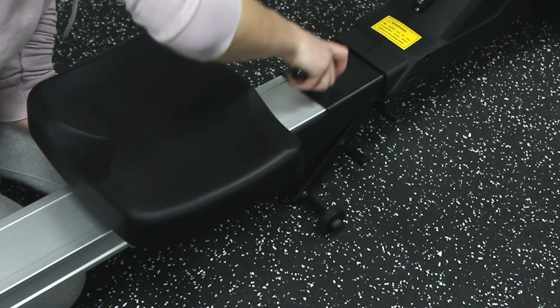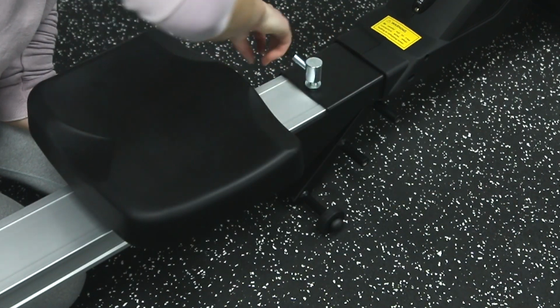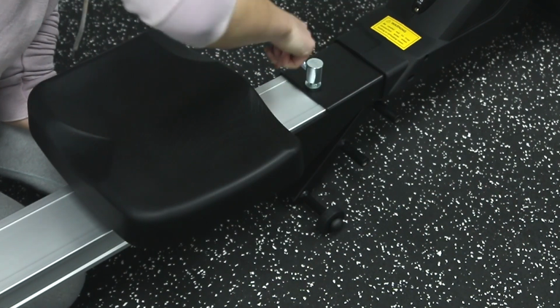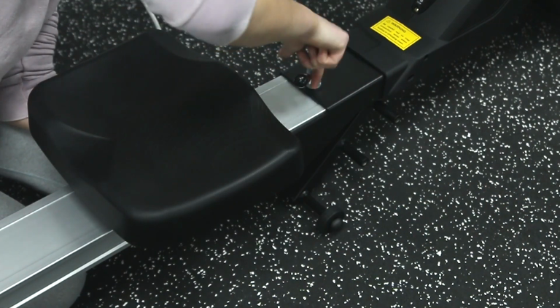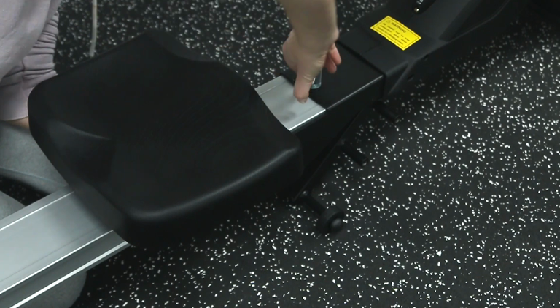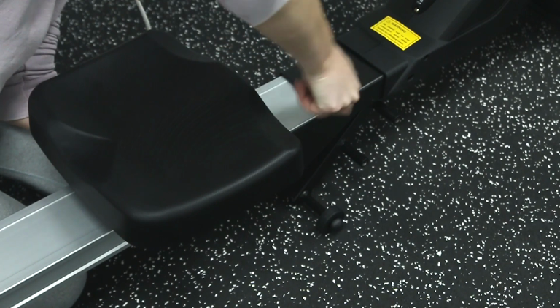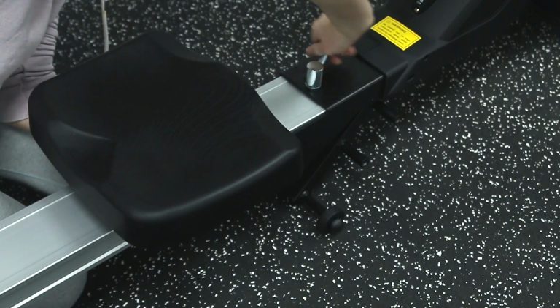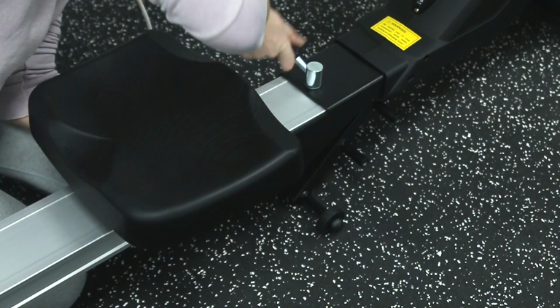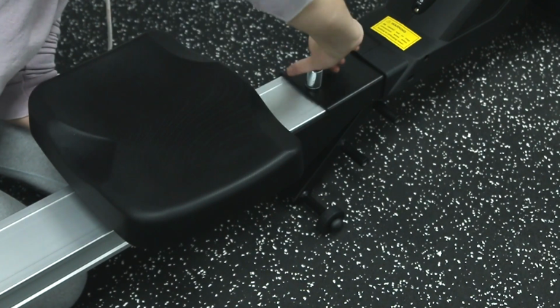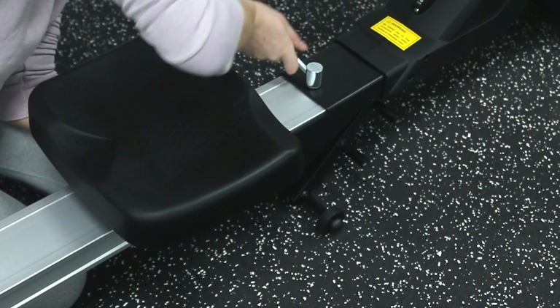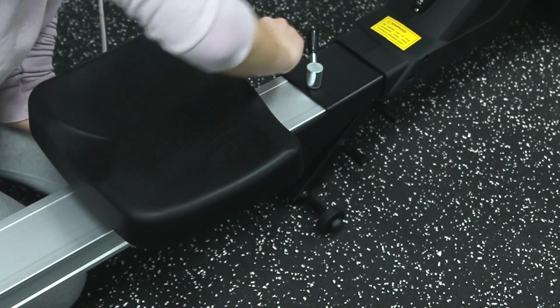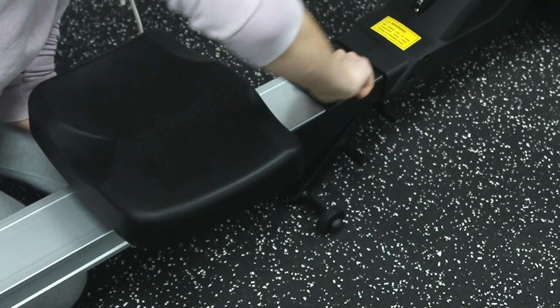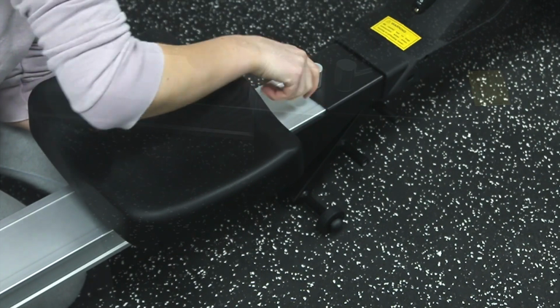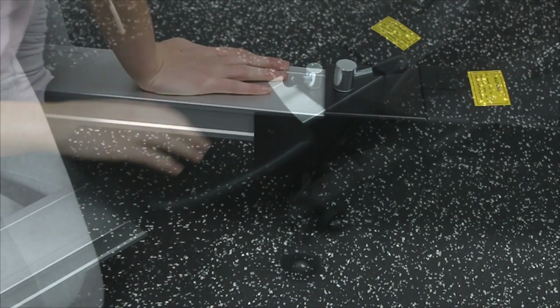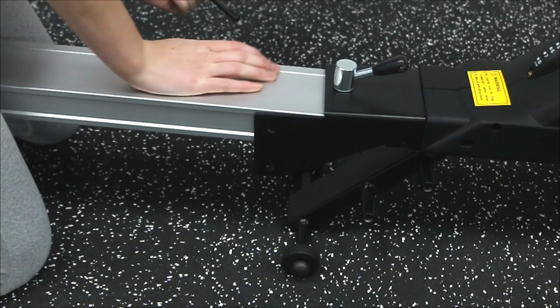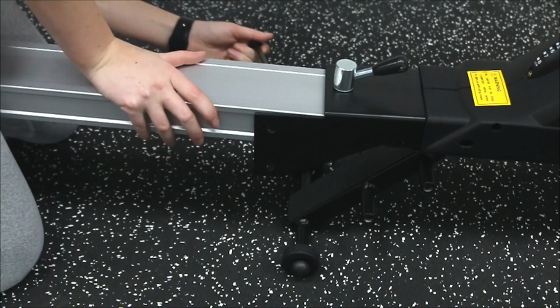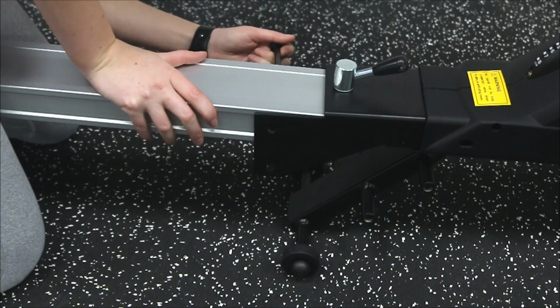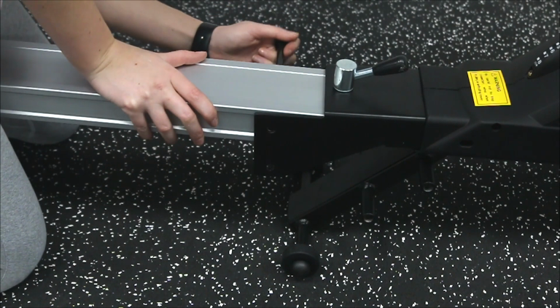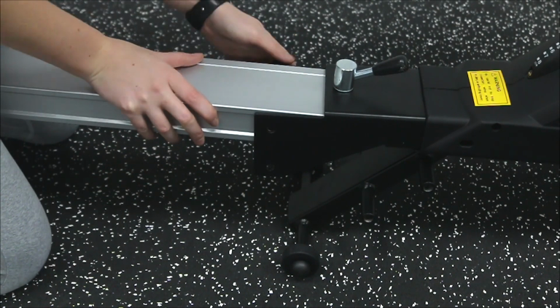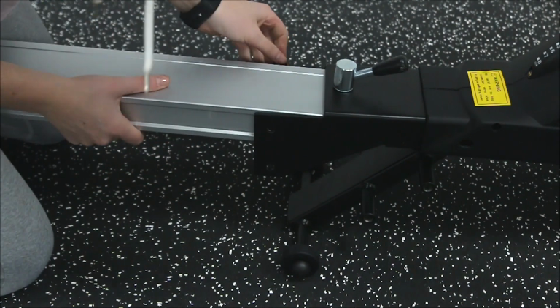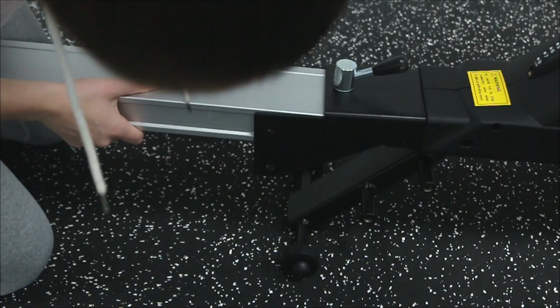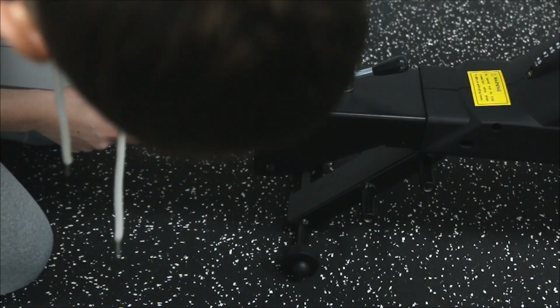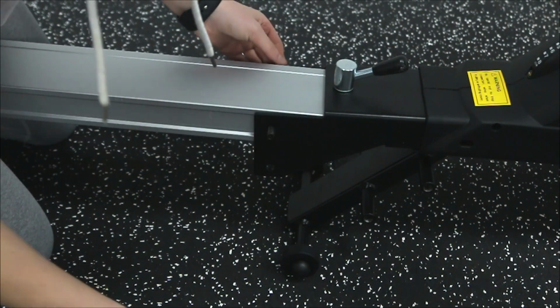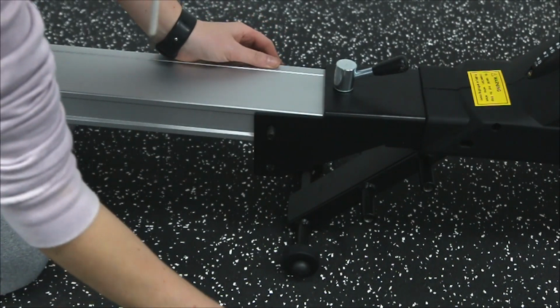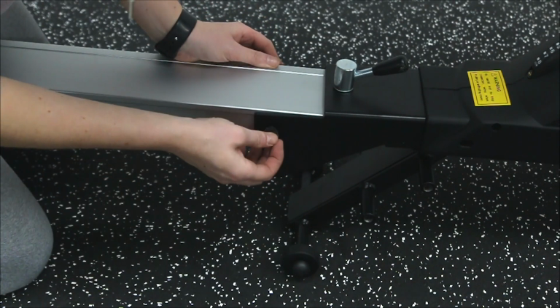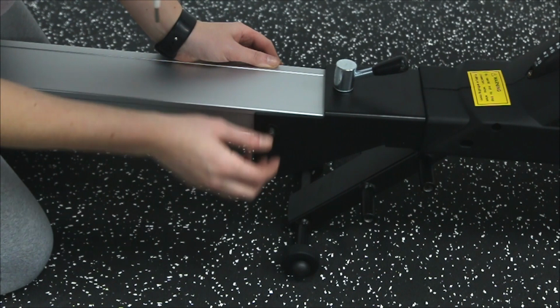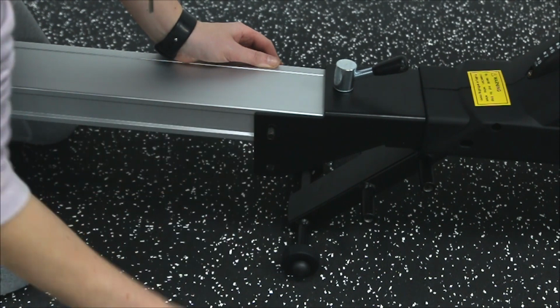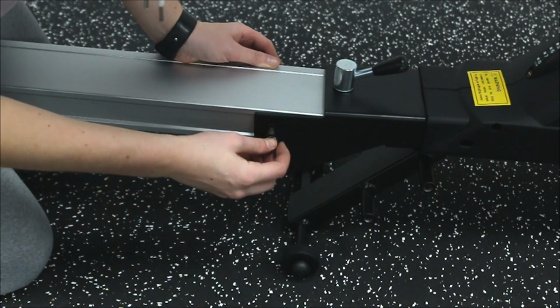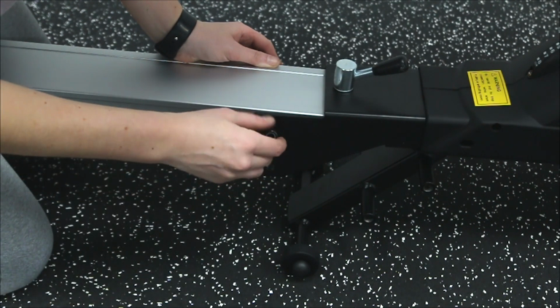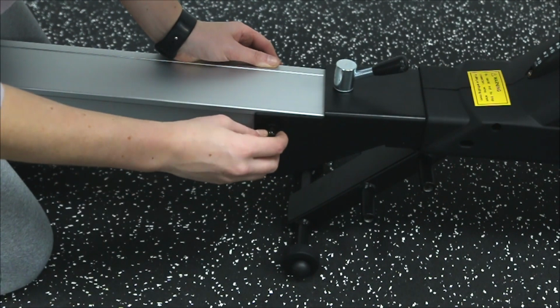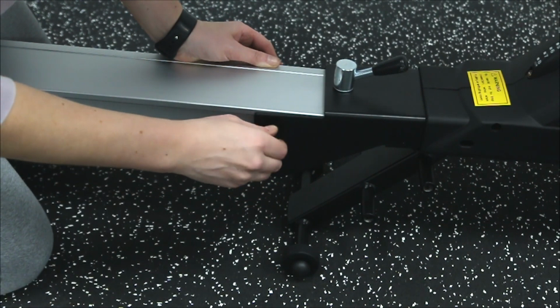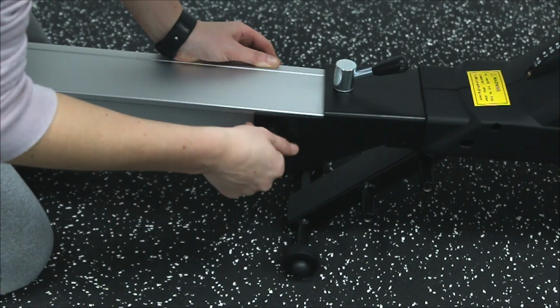Then add the pot pin on top so that the slideway cannot be folded. Lock the slideway and main base together using one large hex bolt. Make sure to align the slideway straight as it is a snug fit into the frame.